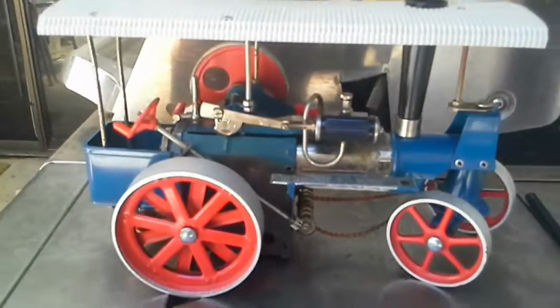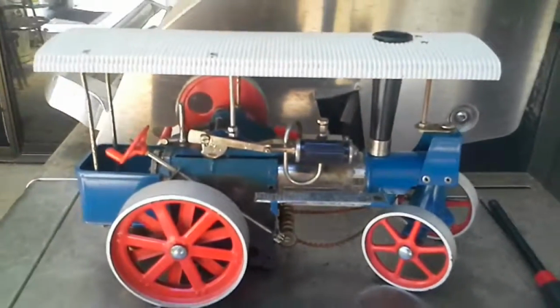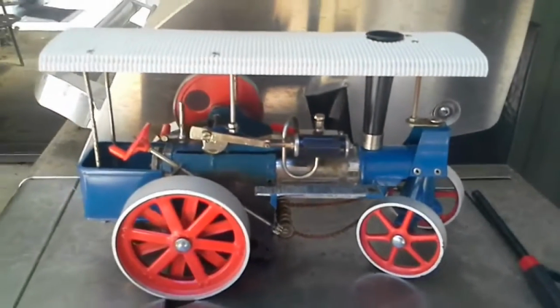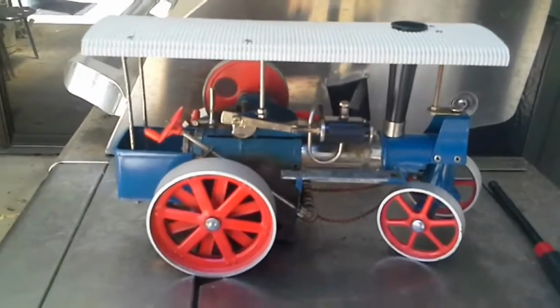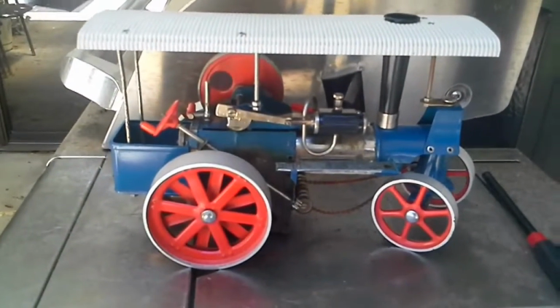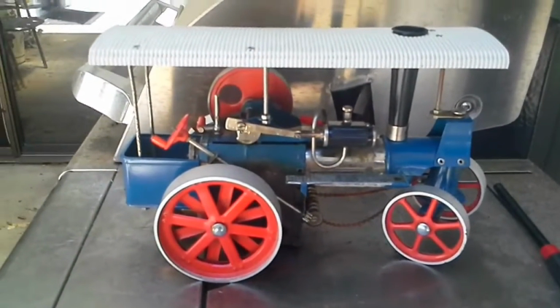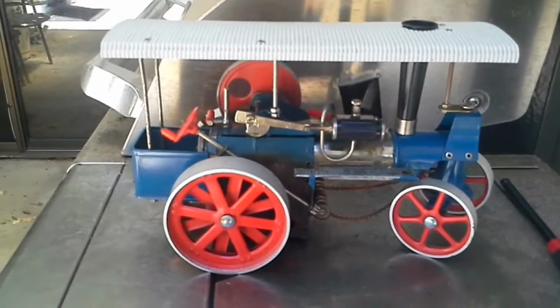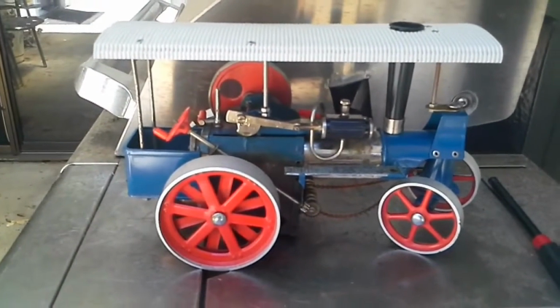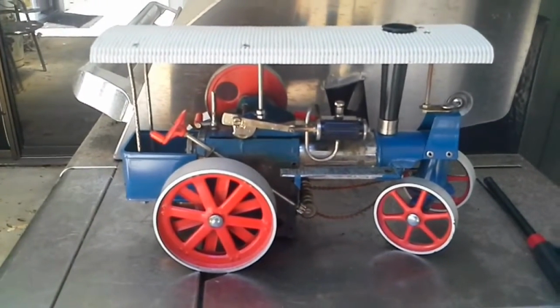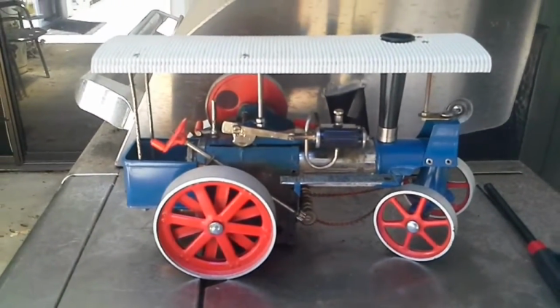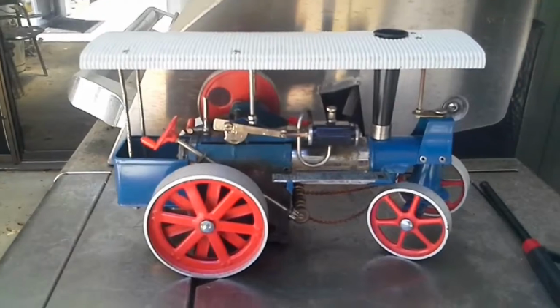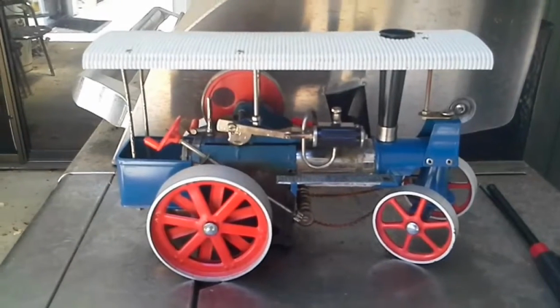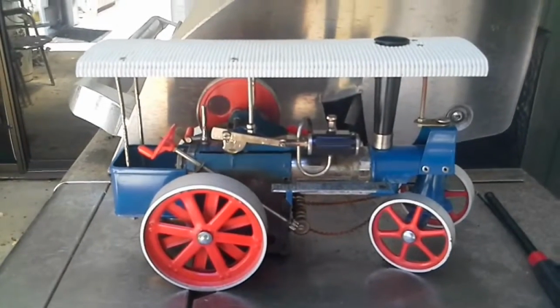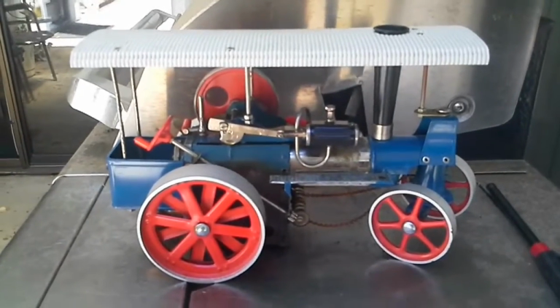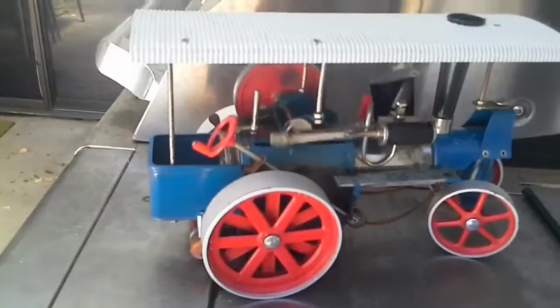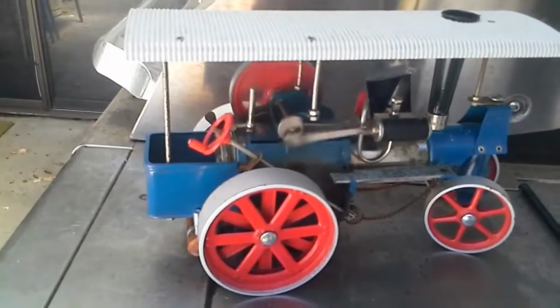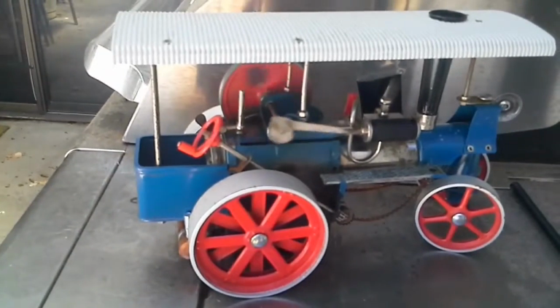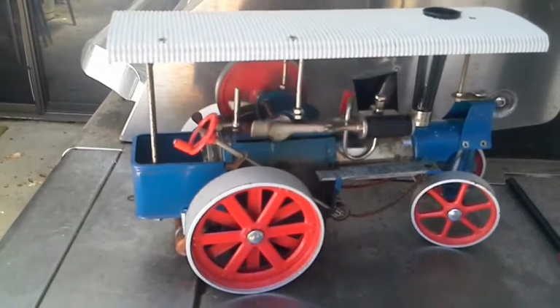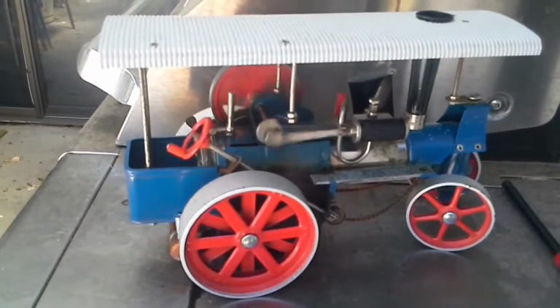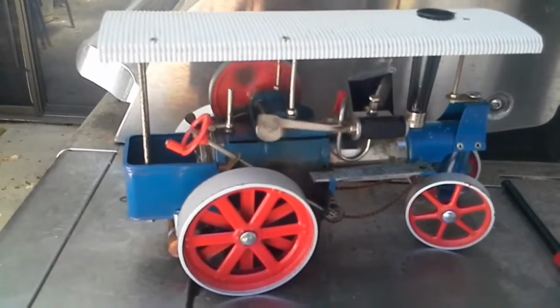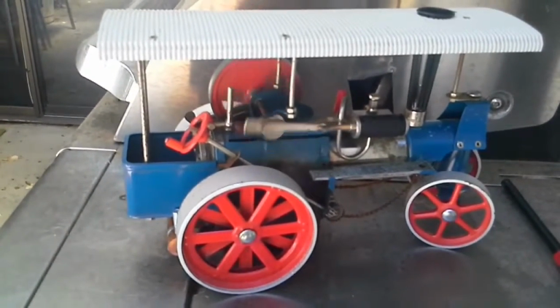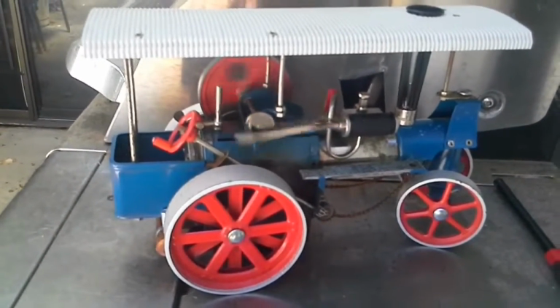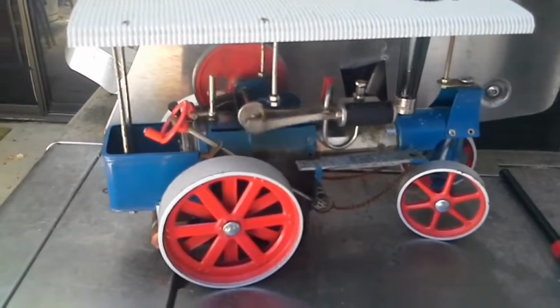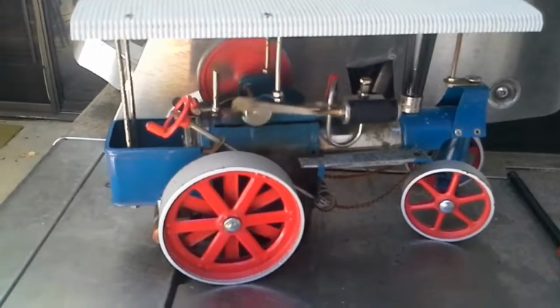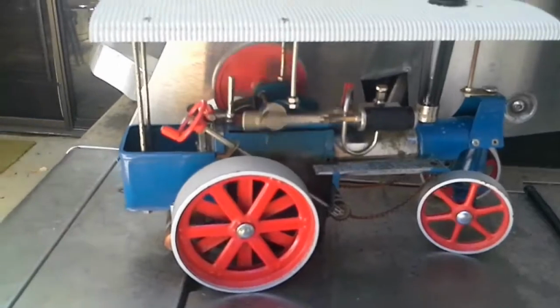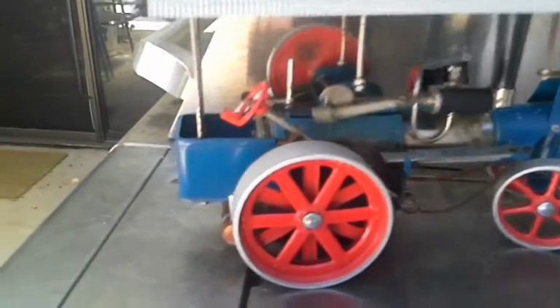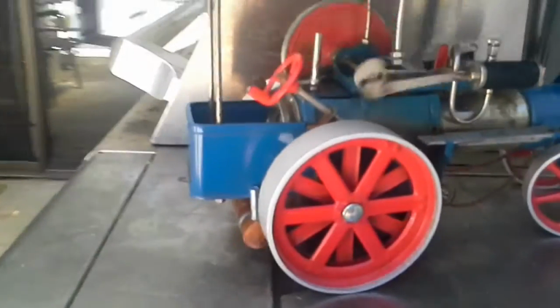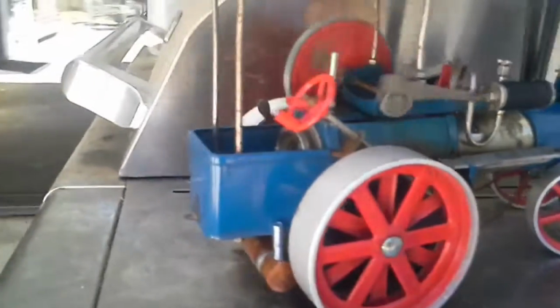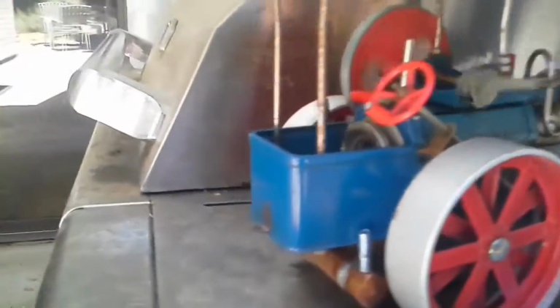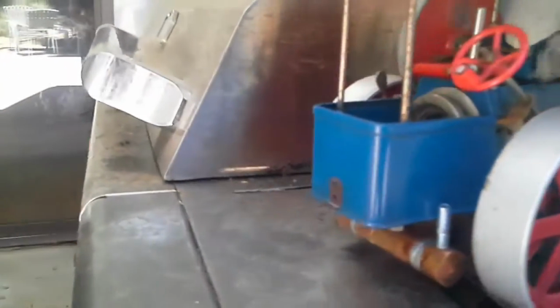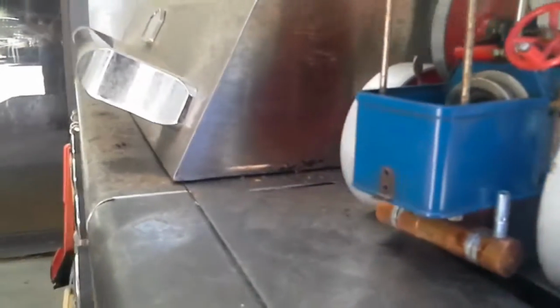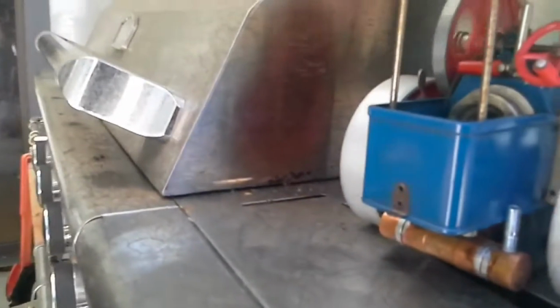We'll wait a few minutes and see if it gets steamed up. Hey, we got it up and running here. Are you doing okay down there?